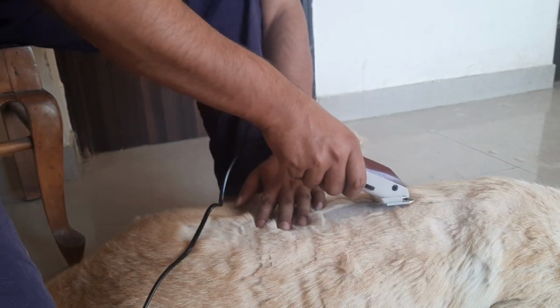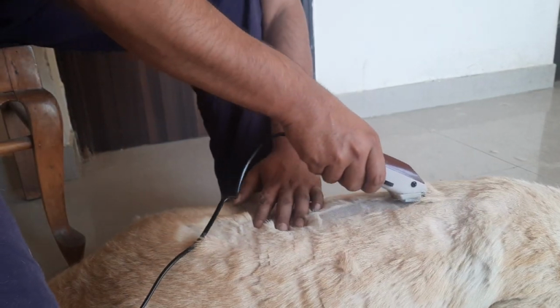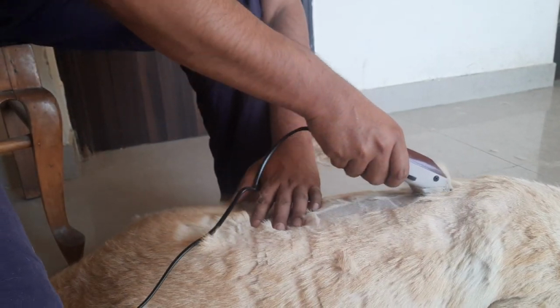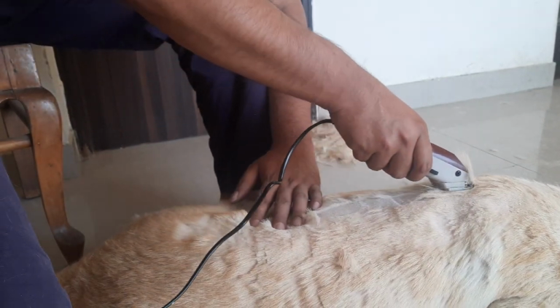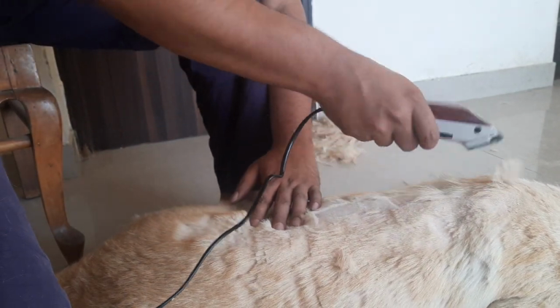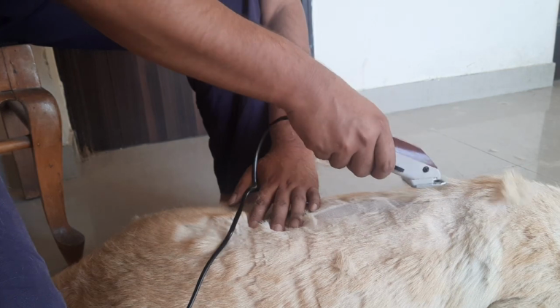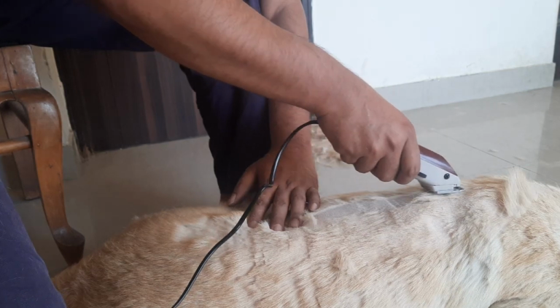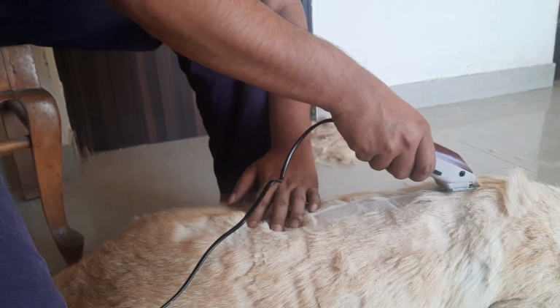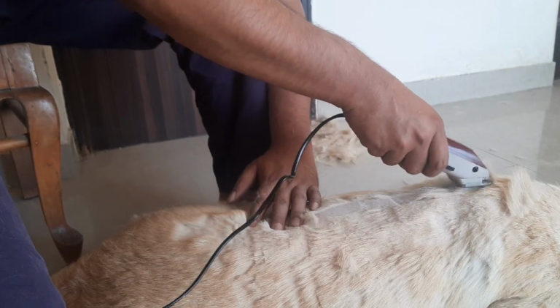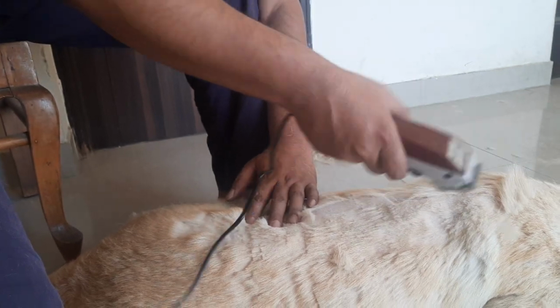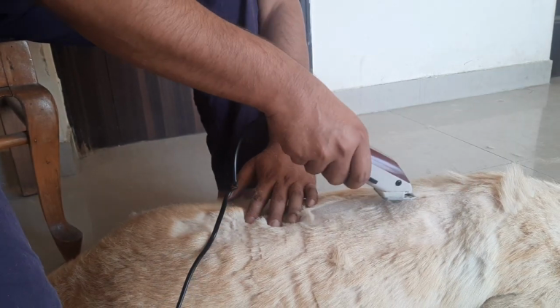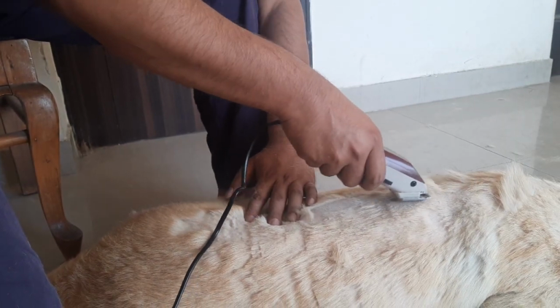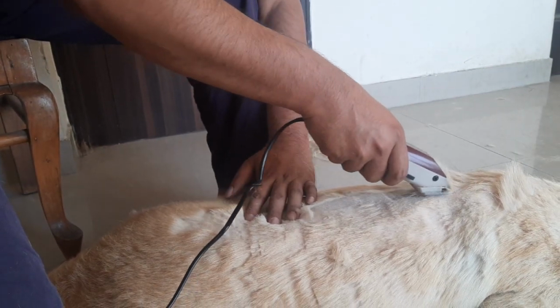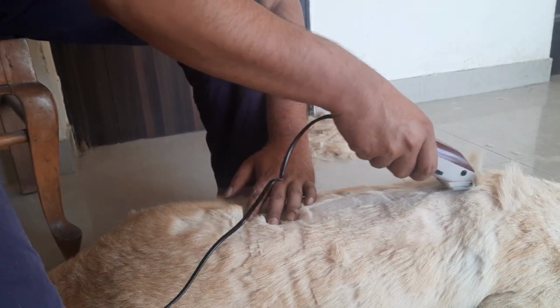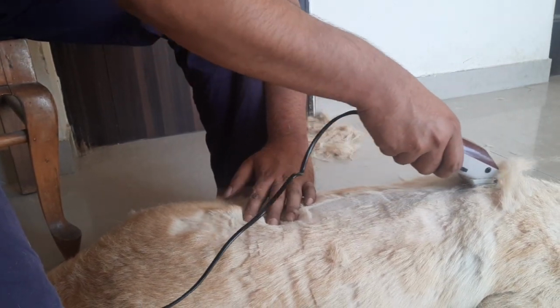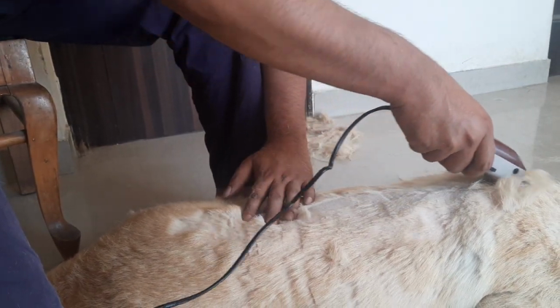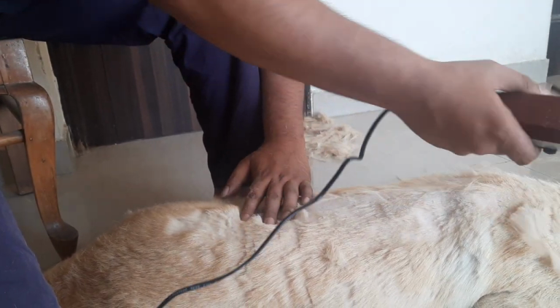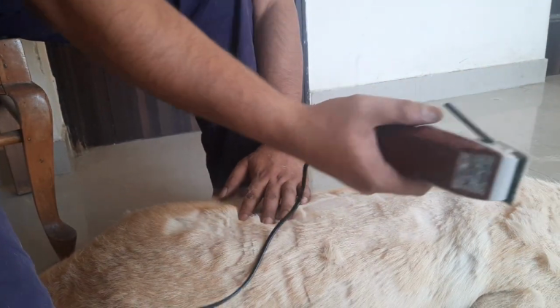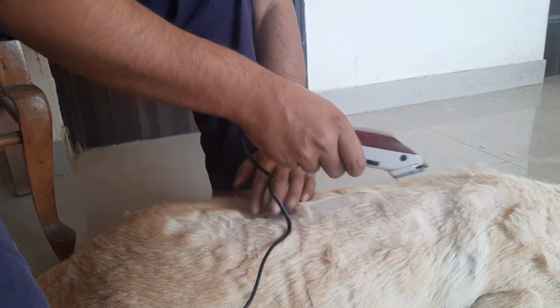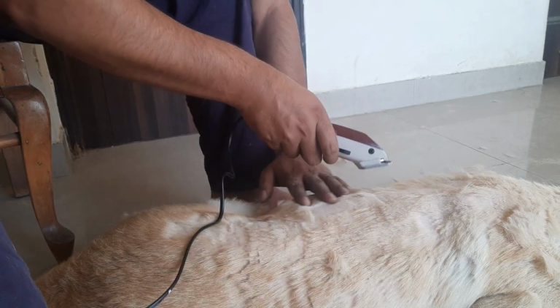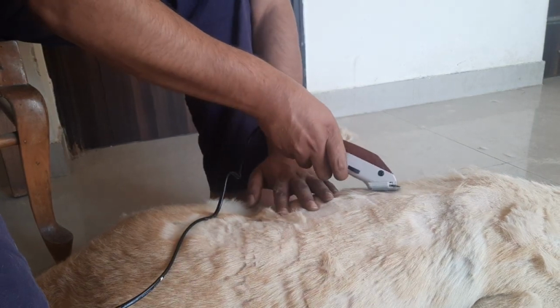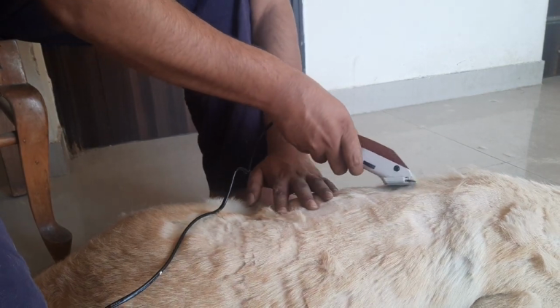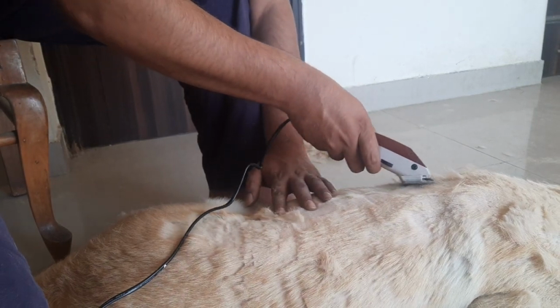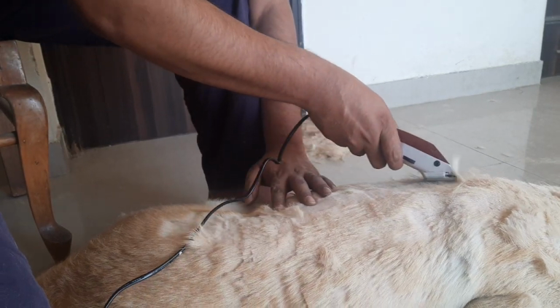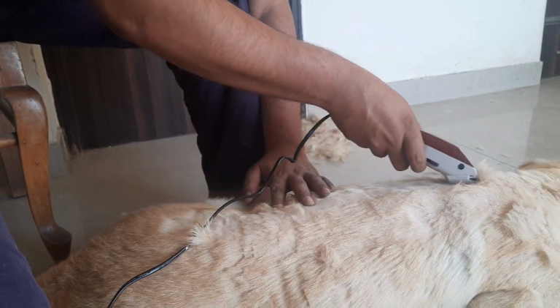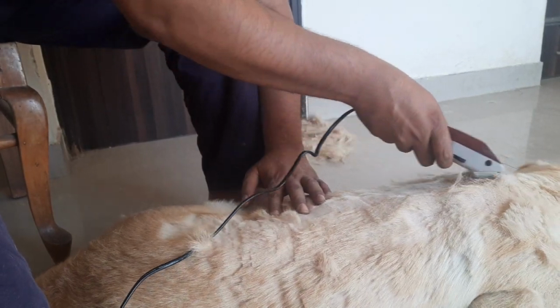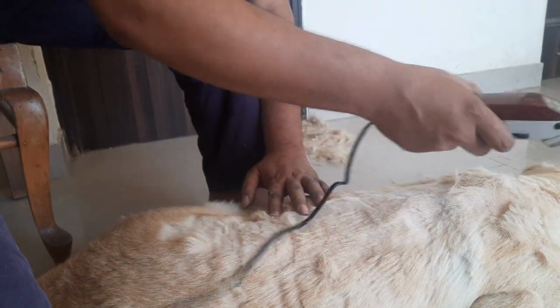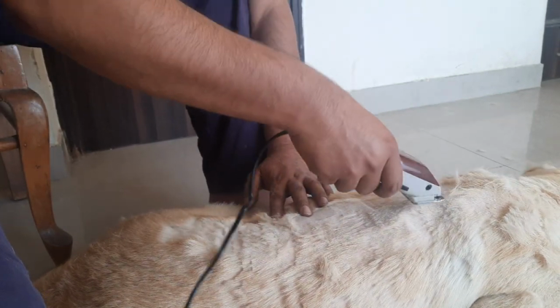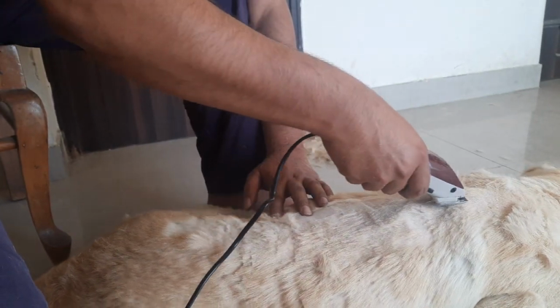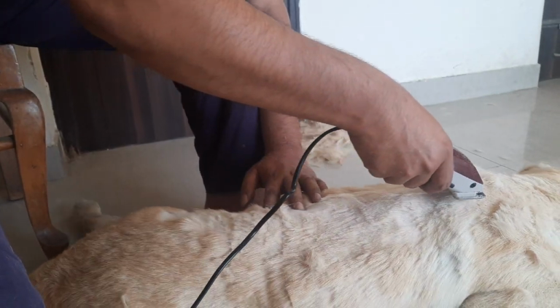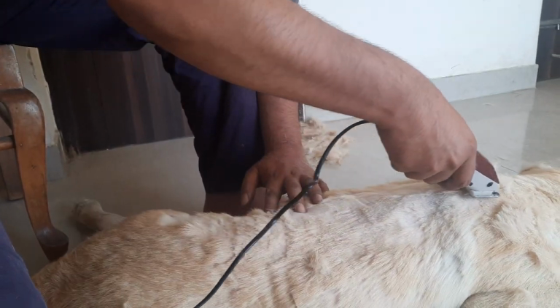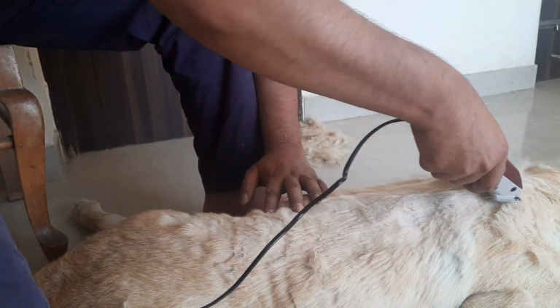Right now, to get the tricky hairs — the long hairs — just do it like this. Don't touch it with the skin. Just do it smoothly over the surface, like this.